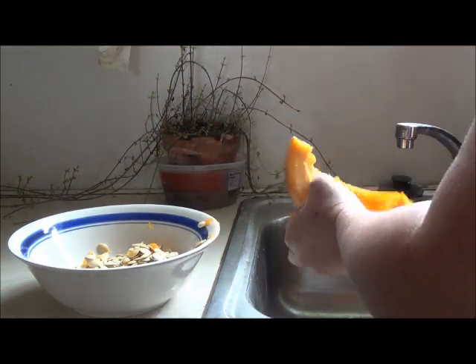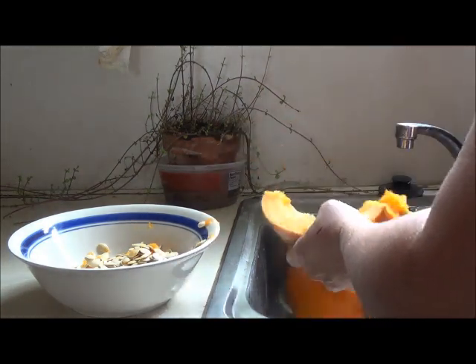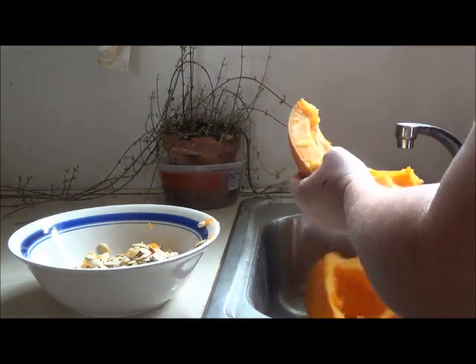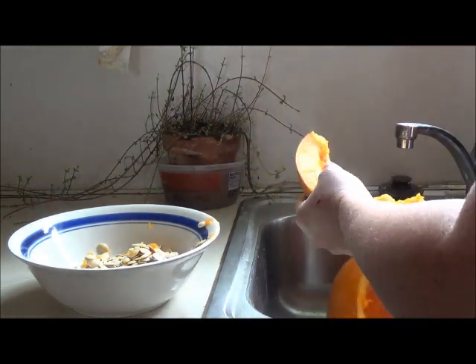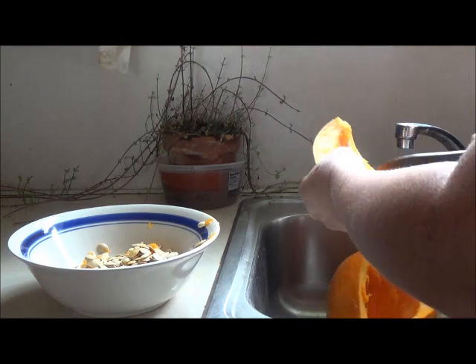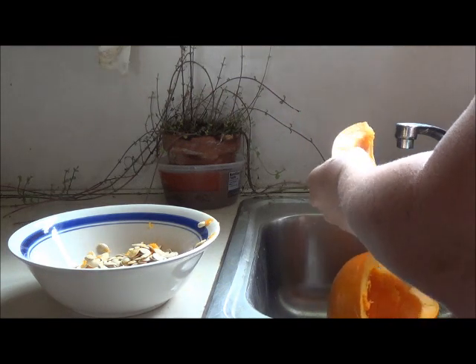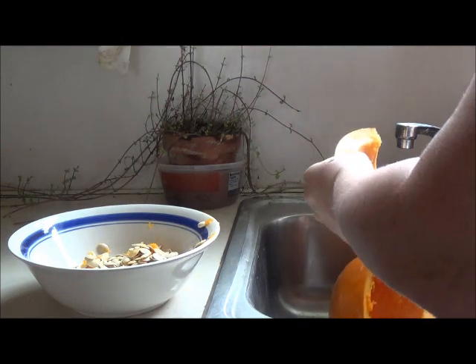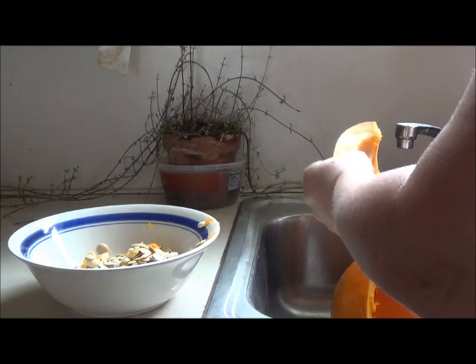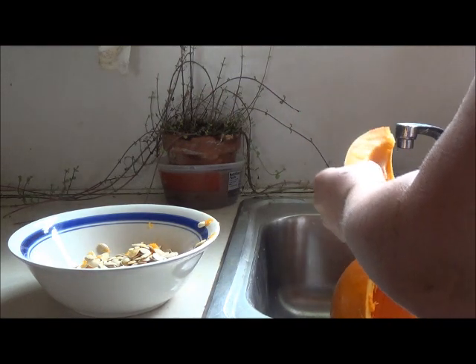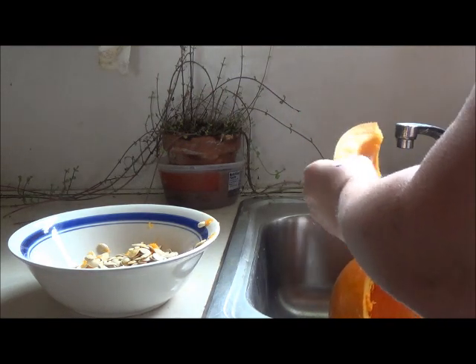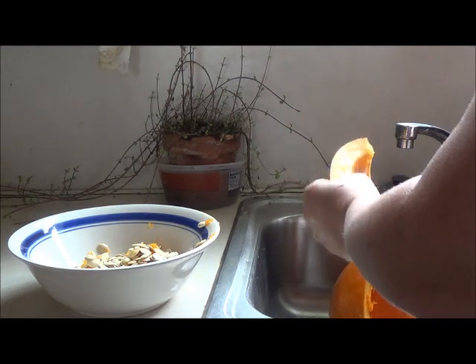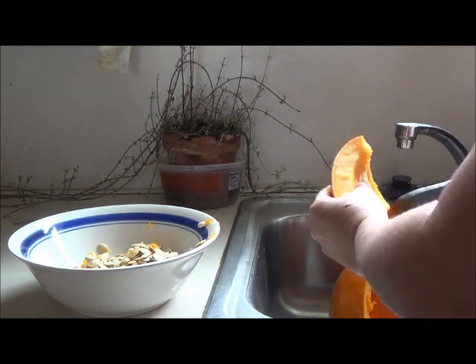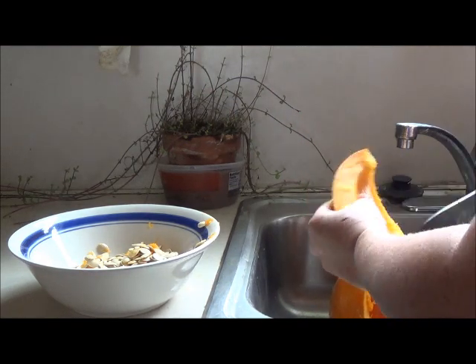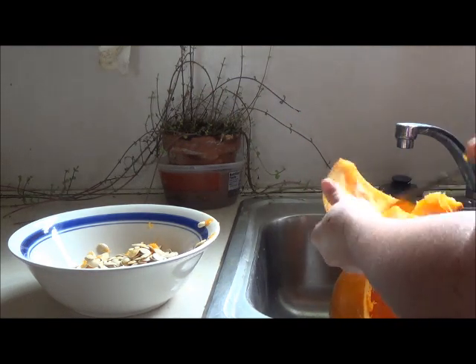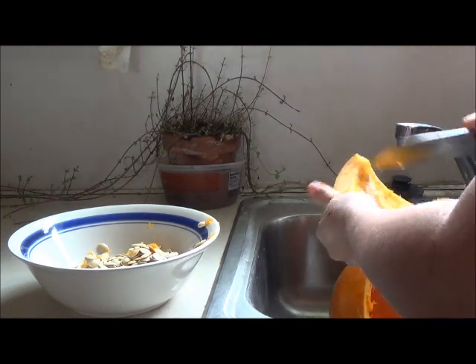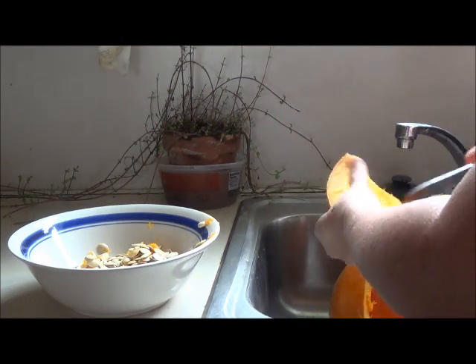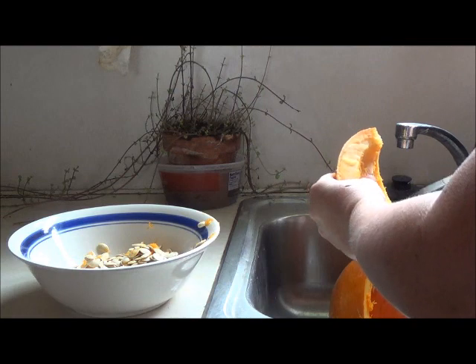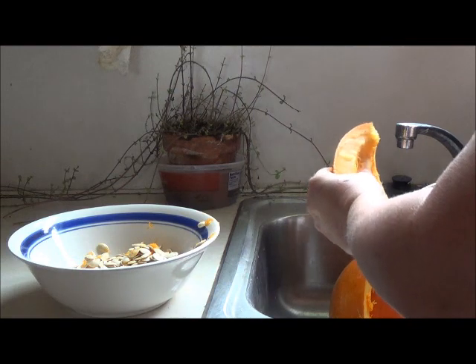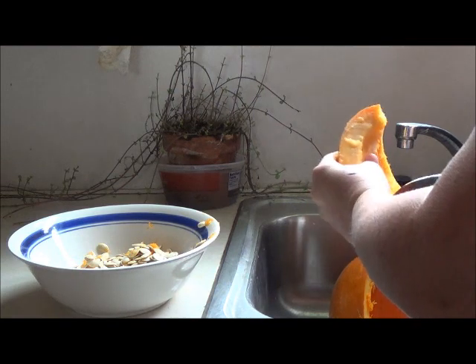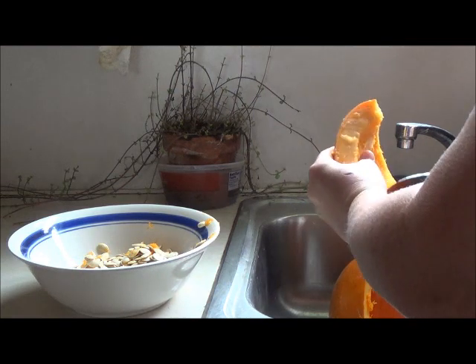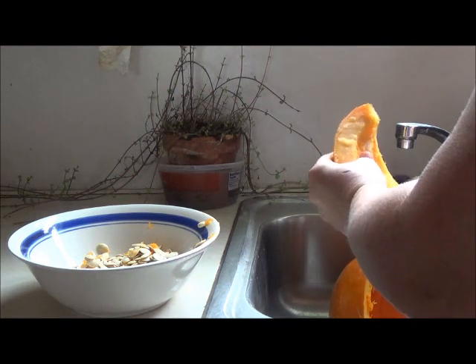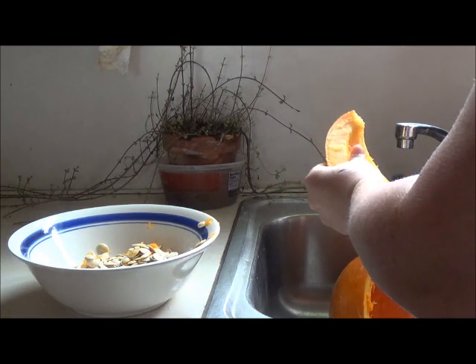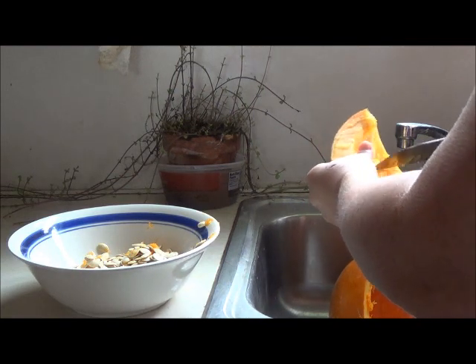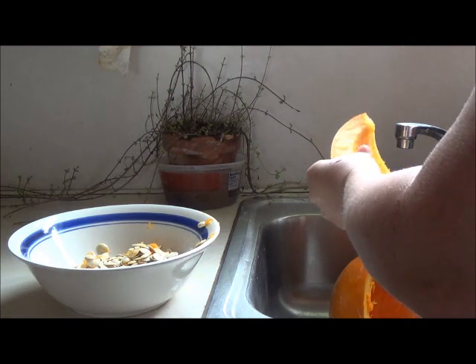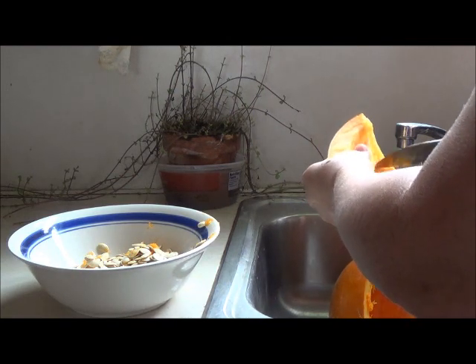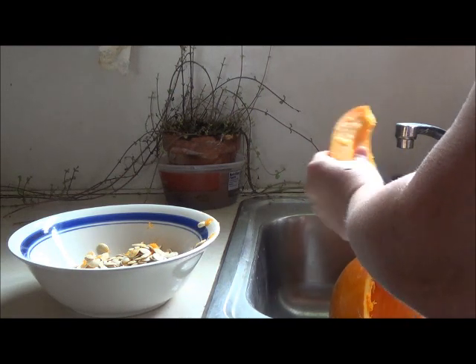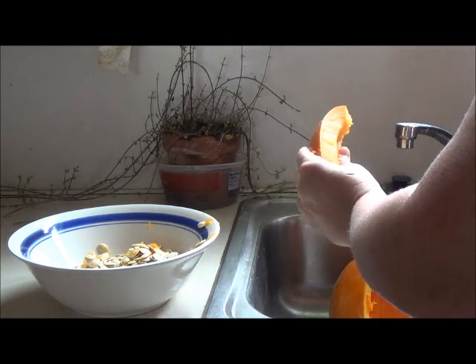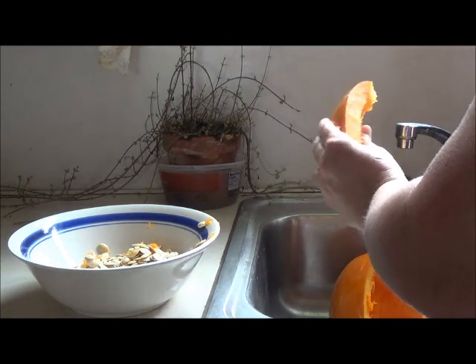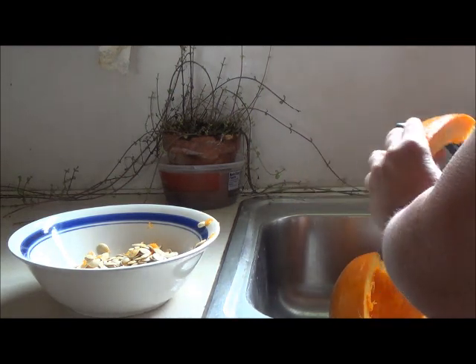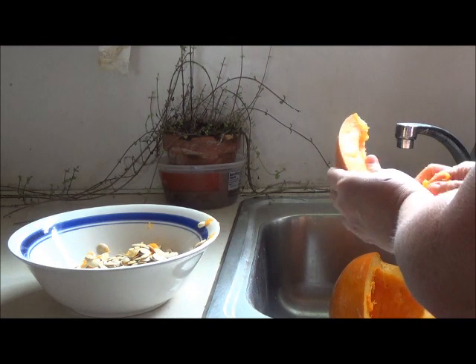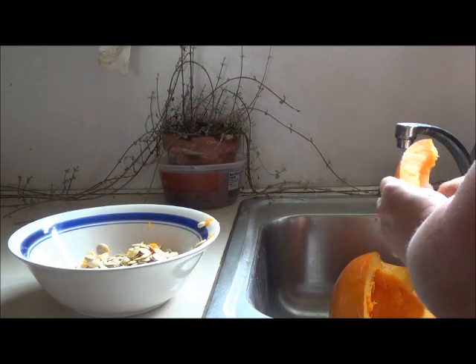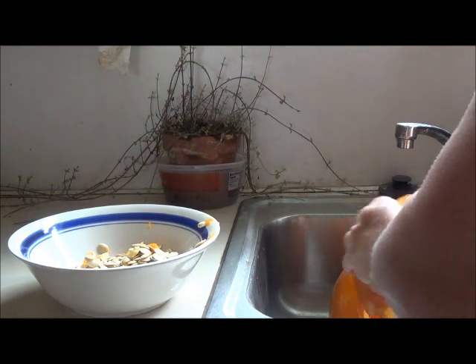Then you're going to have these pieces like this. You need to get the strings out as best you can. There's nothing to do with the strings except throw them in the garbage — or a compost pile, maybe that's about the best you can do with them.